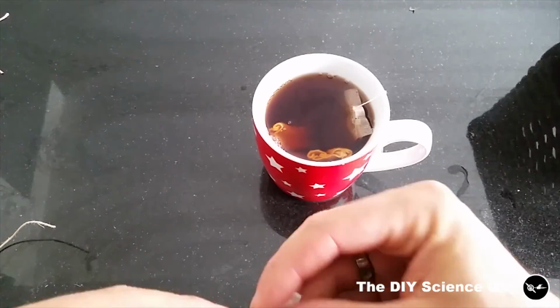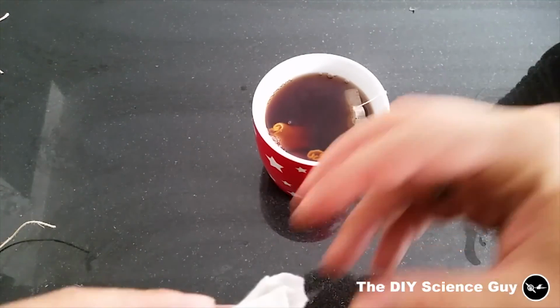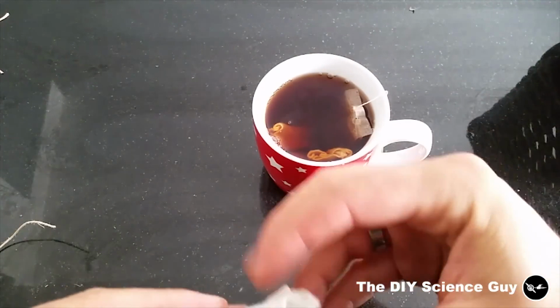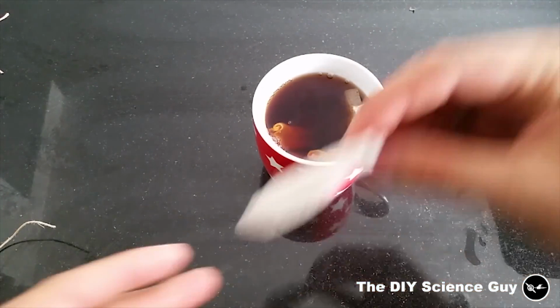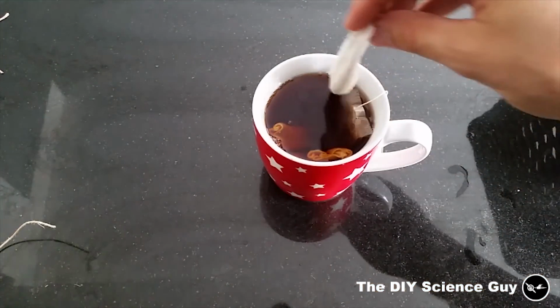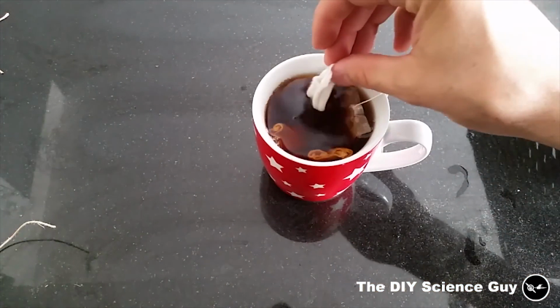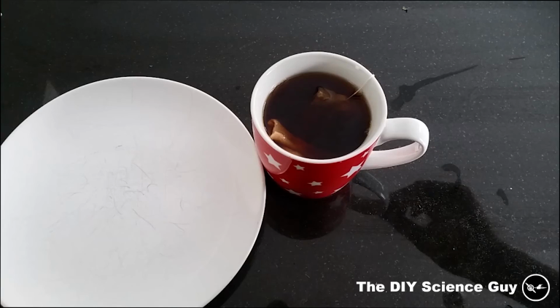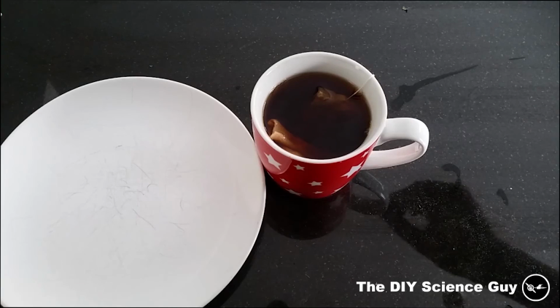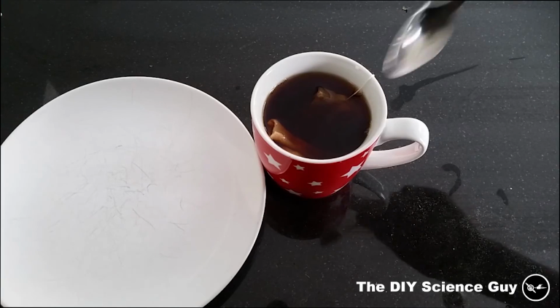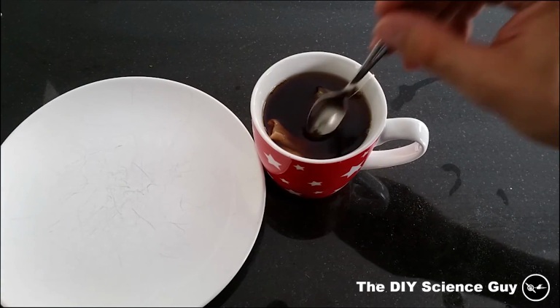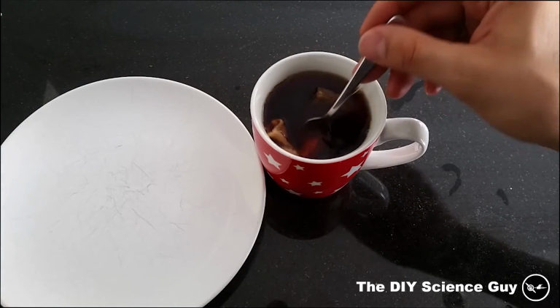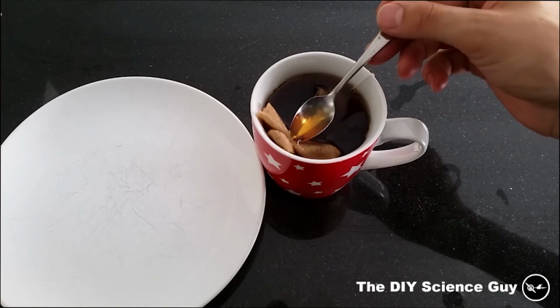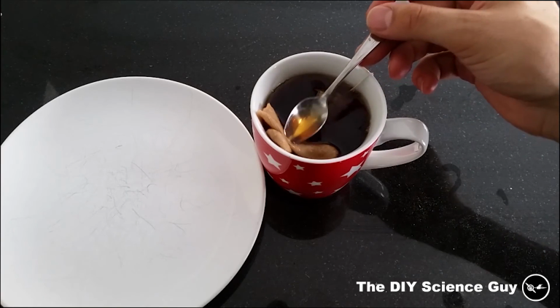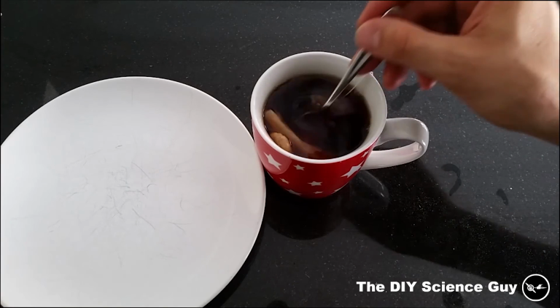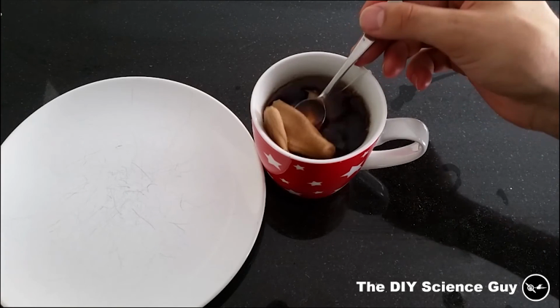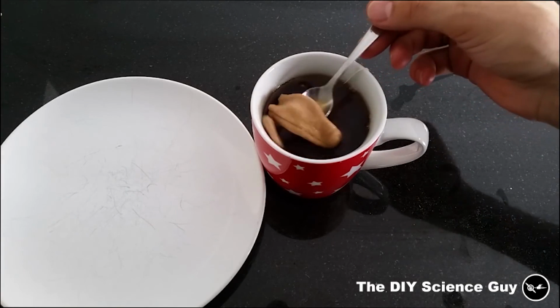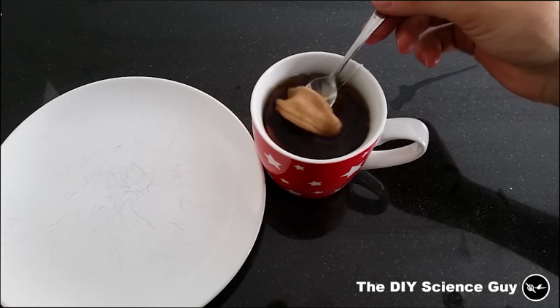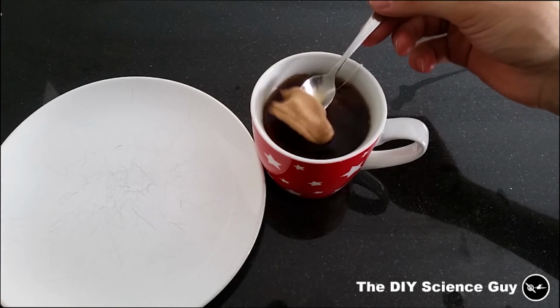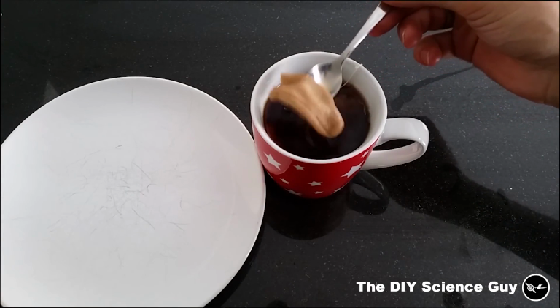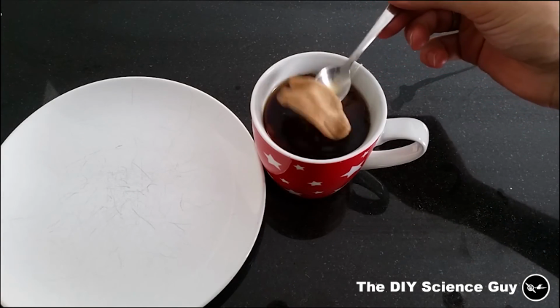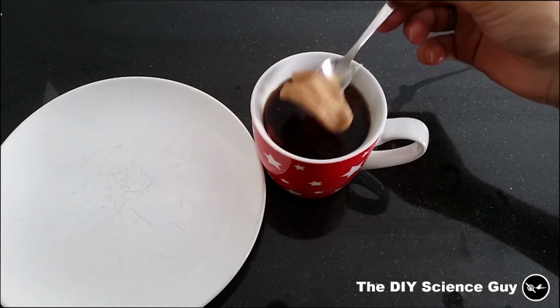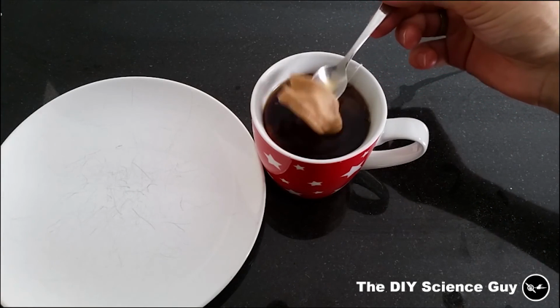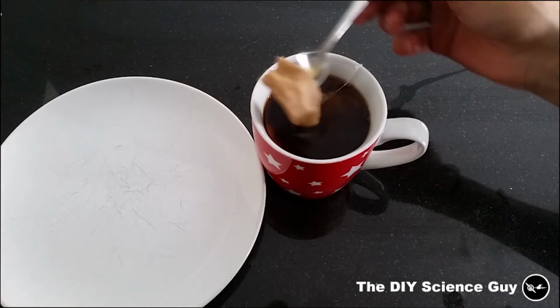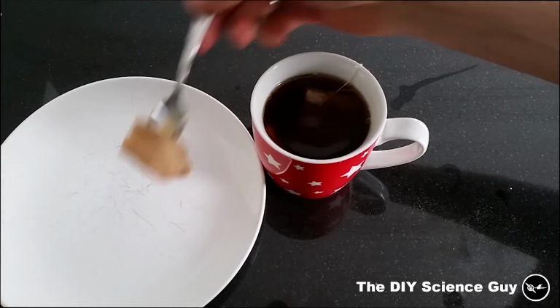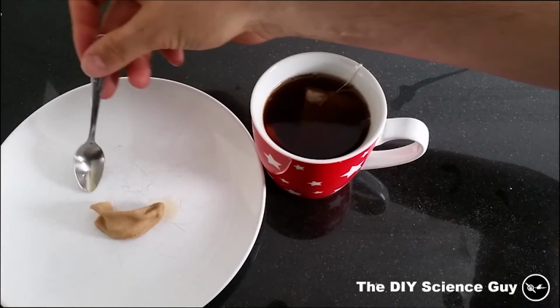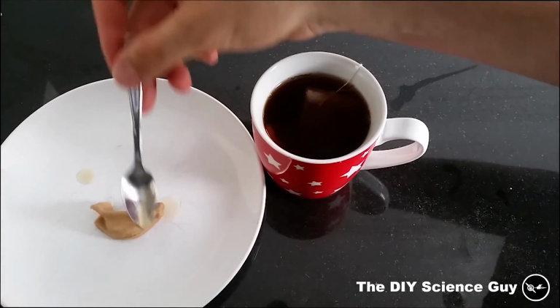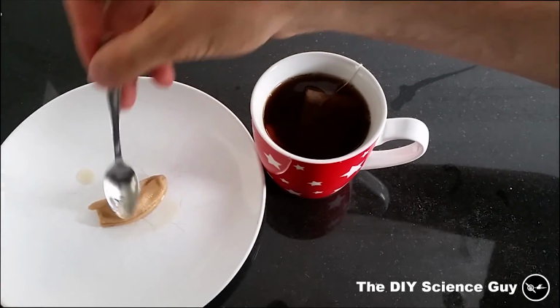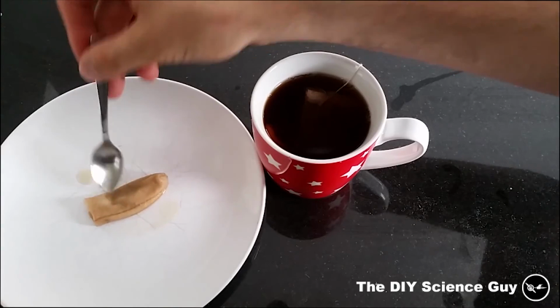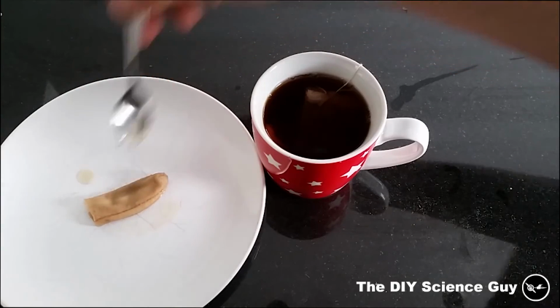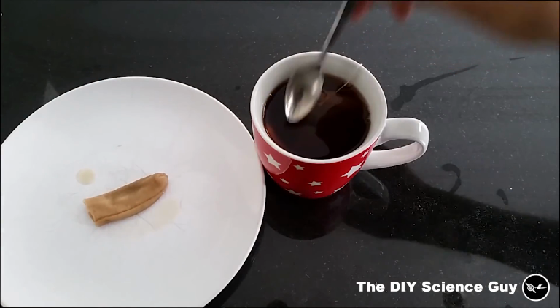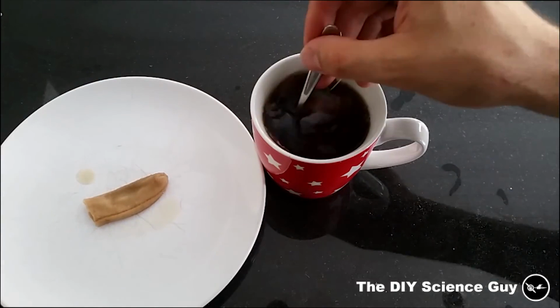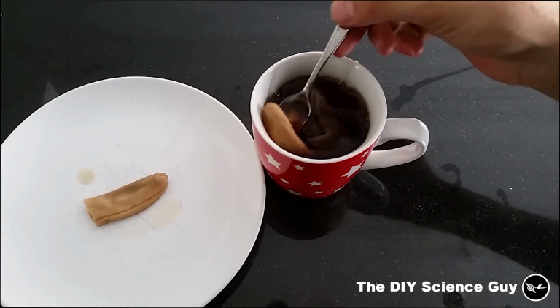Pretty hot. Oh, they have turned pretty dark already, just after 10 minutes.